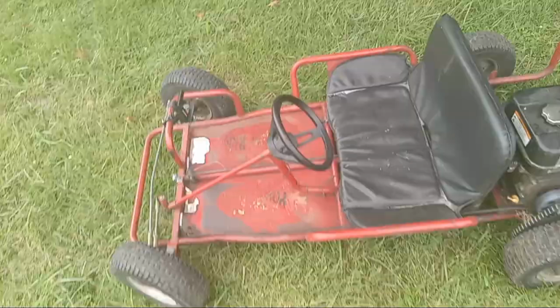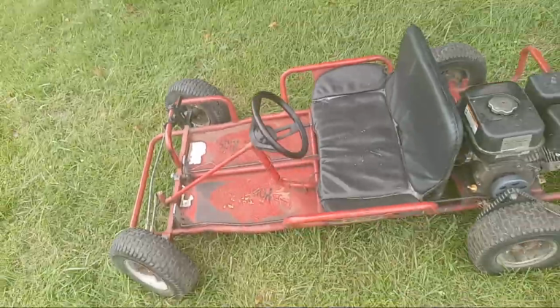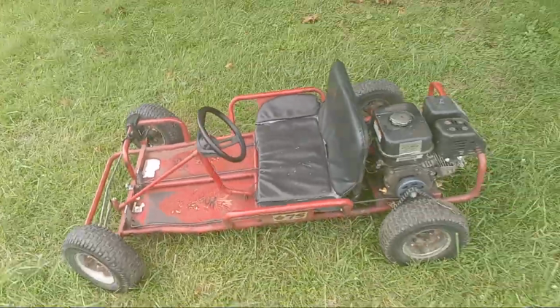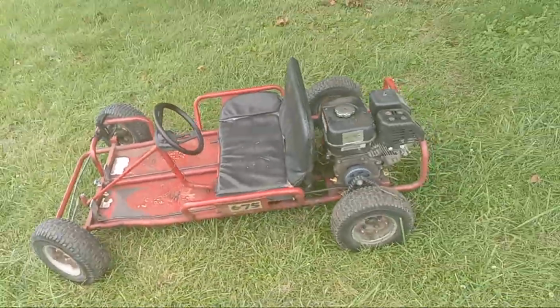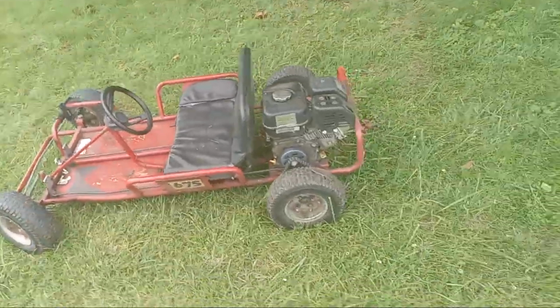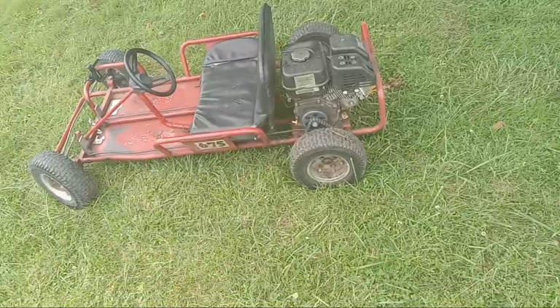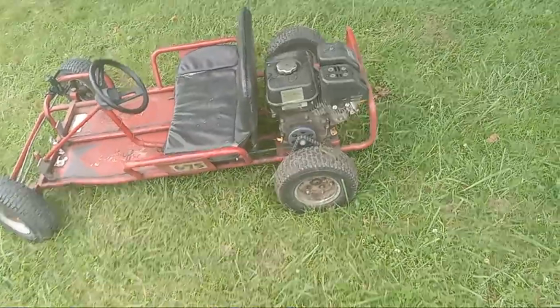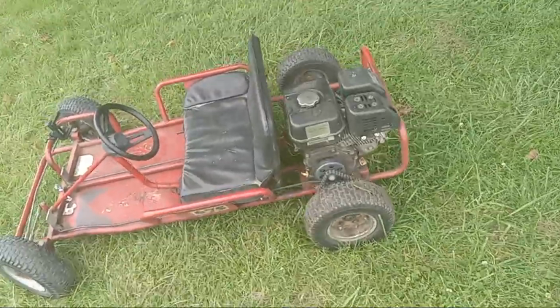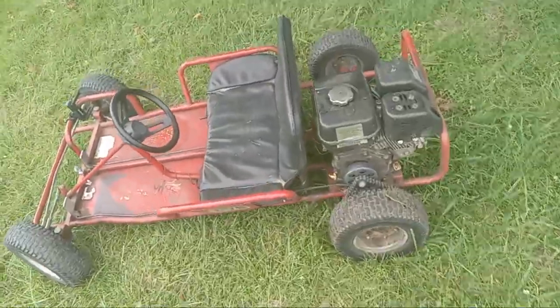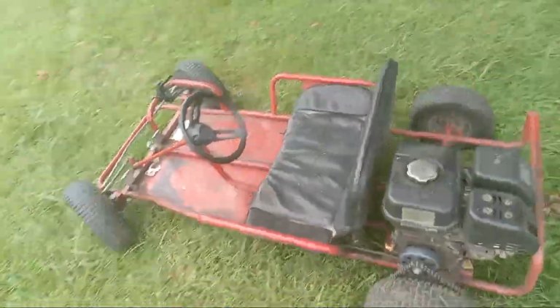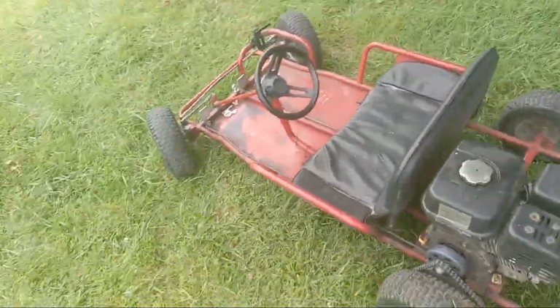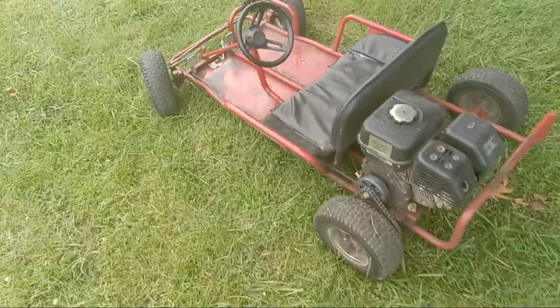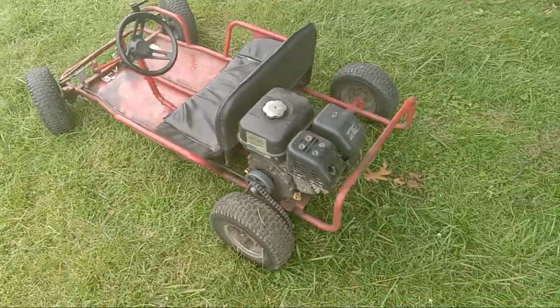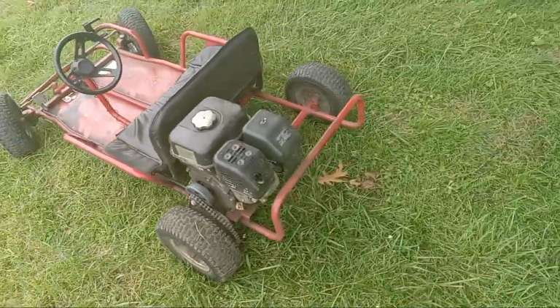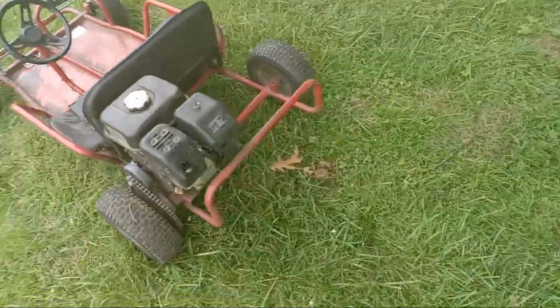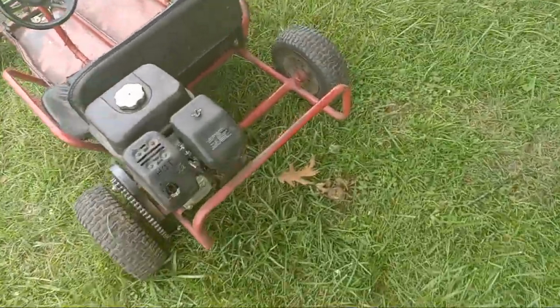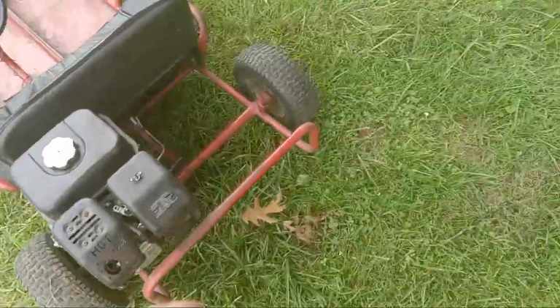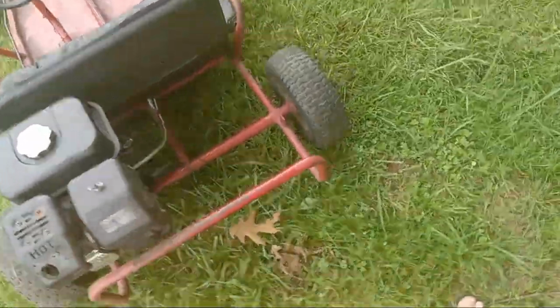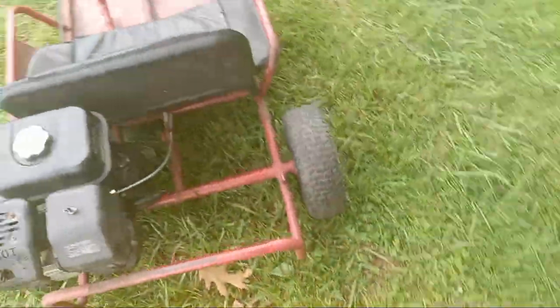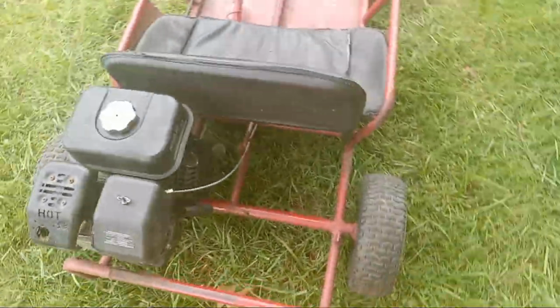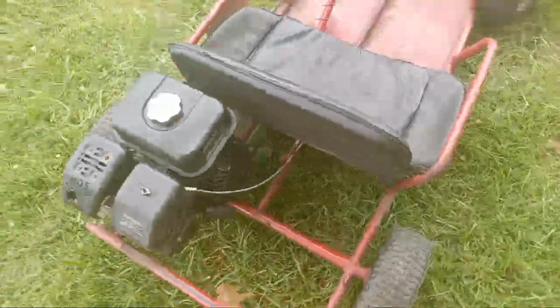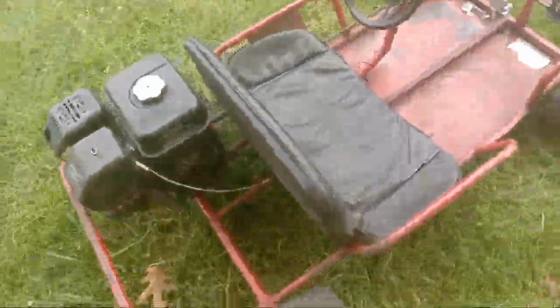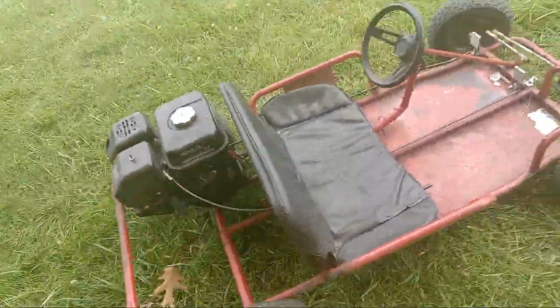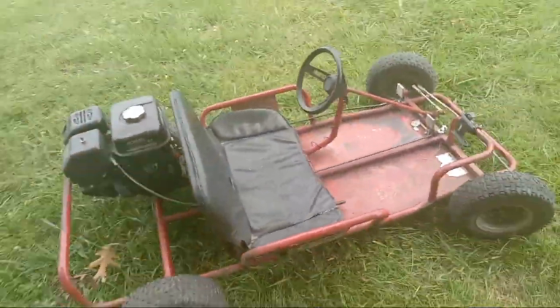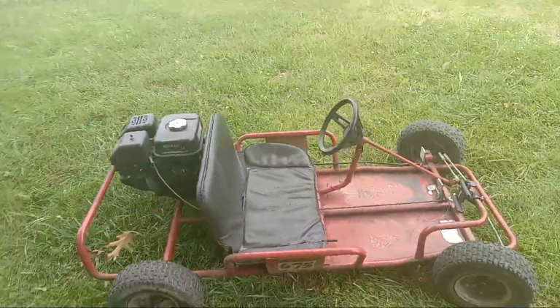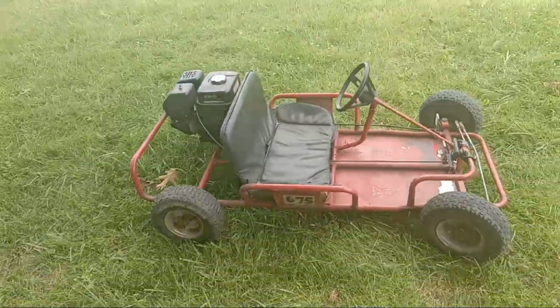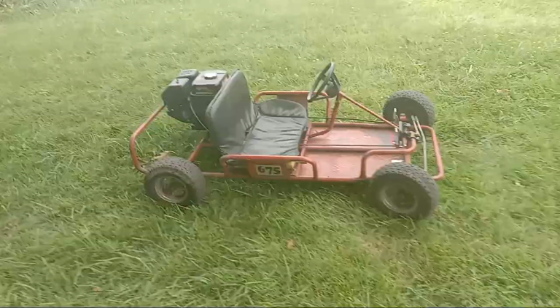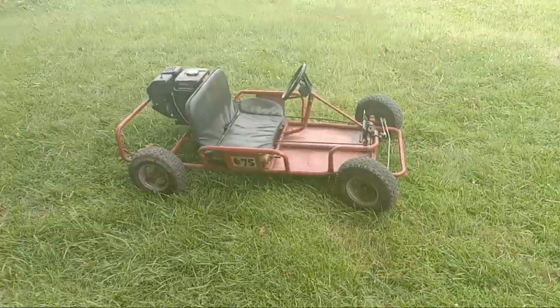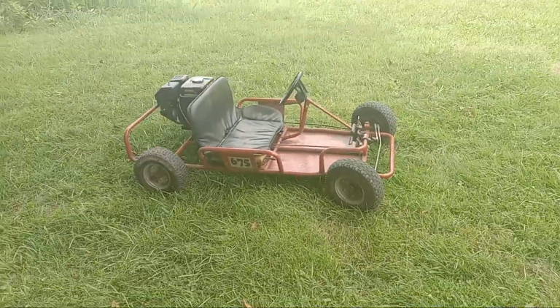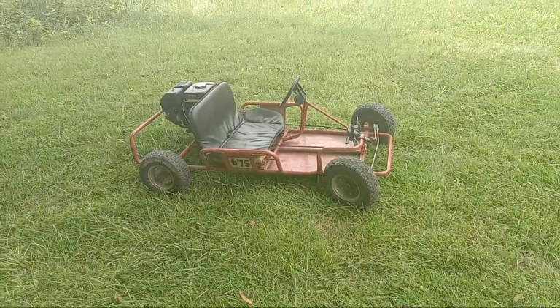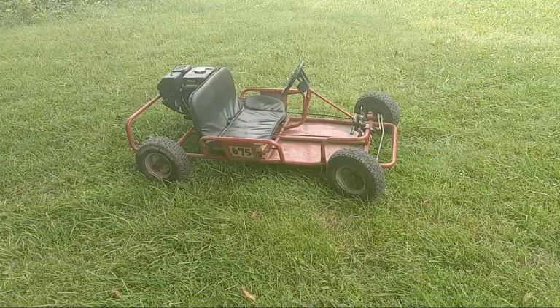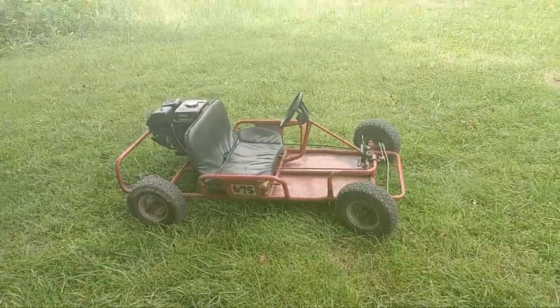It's a pretty fun little go-kart. I'll see you guys soon.